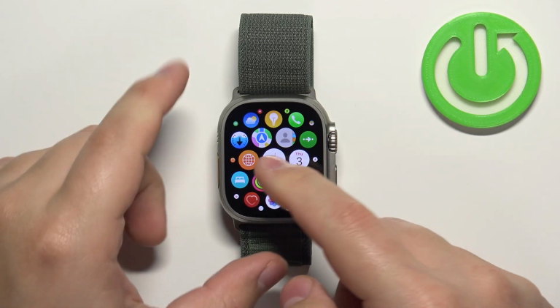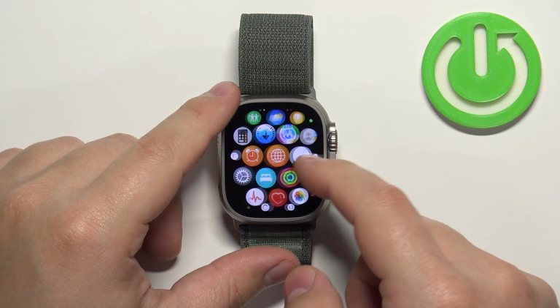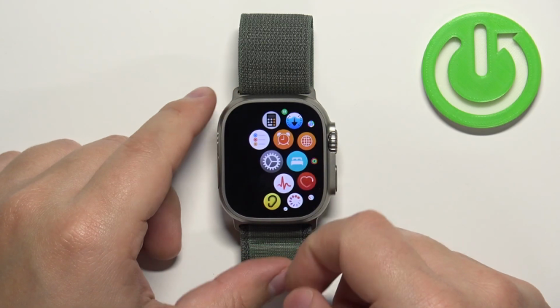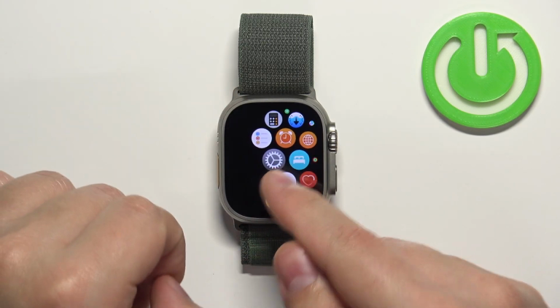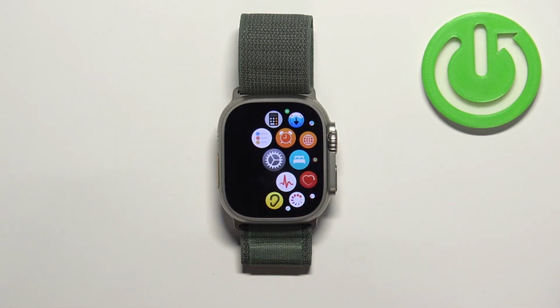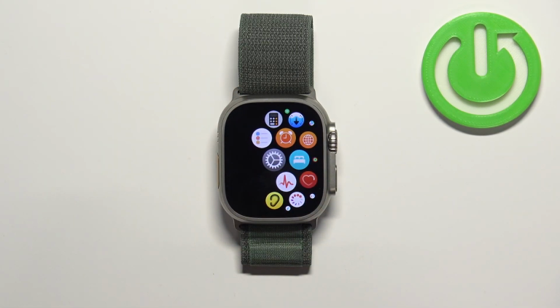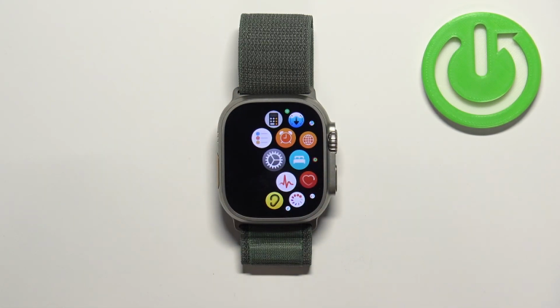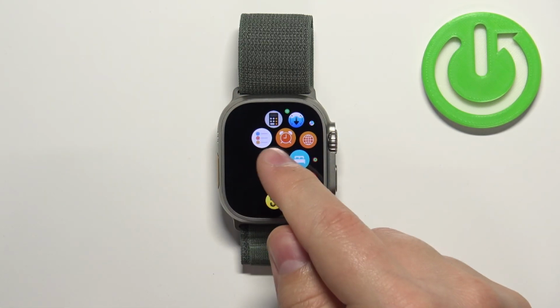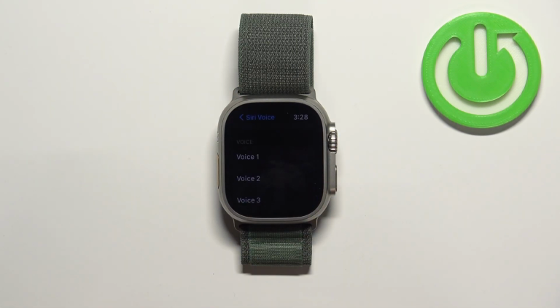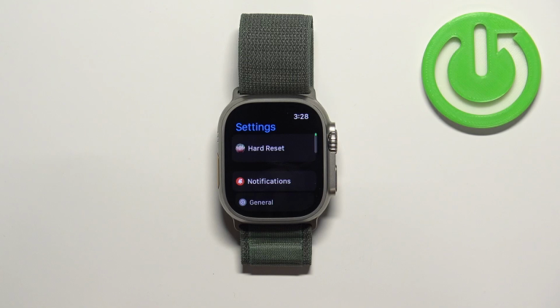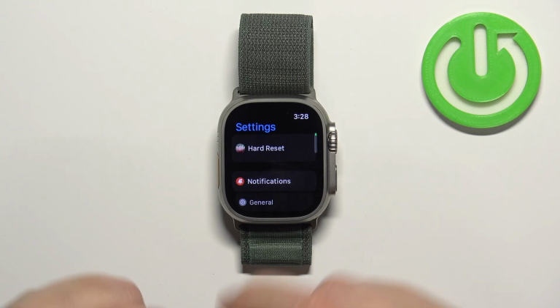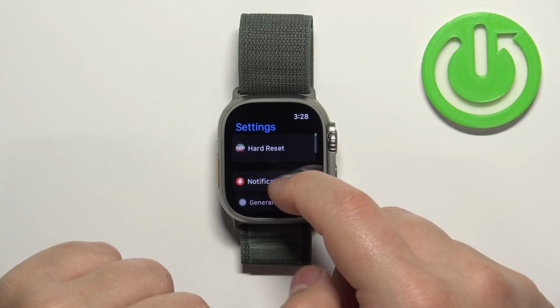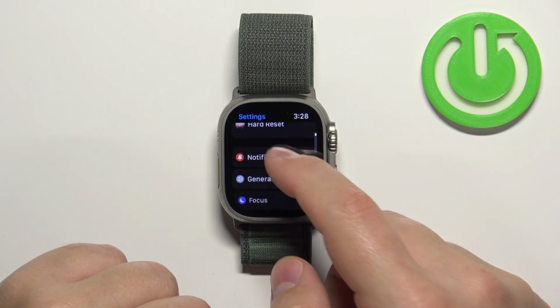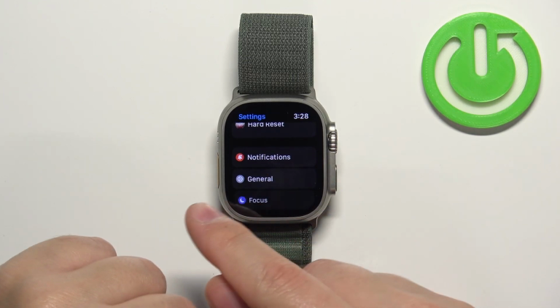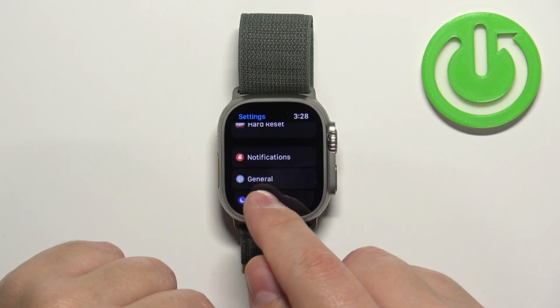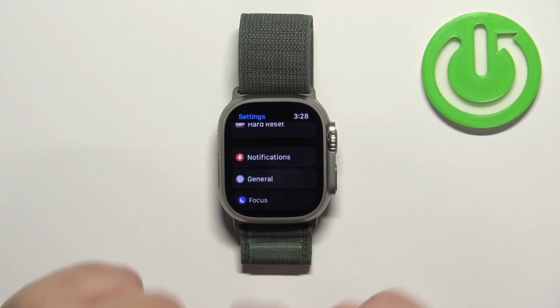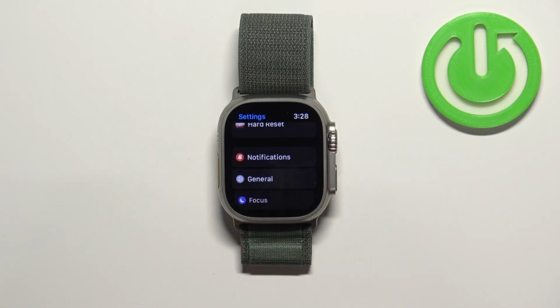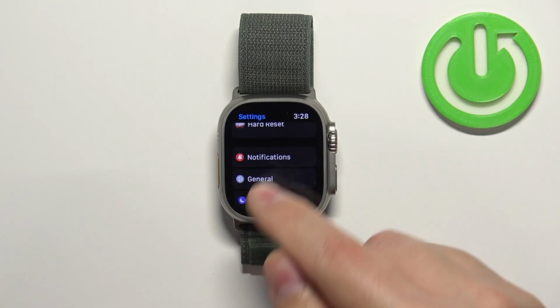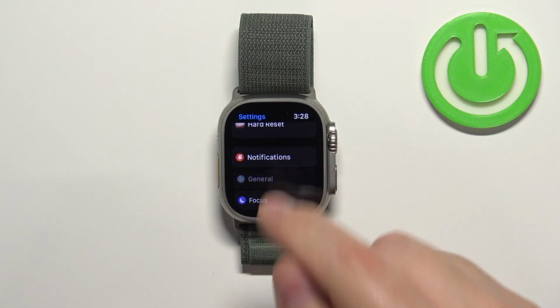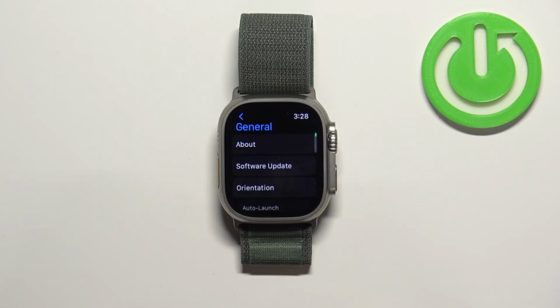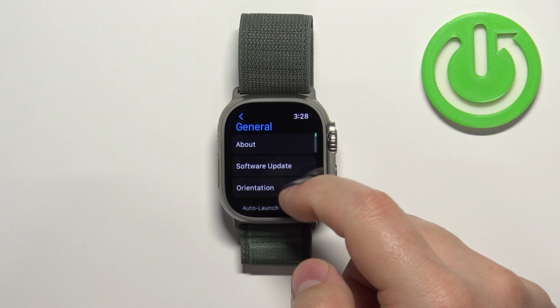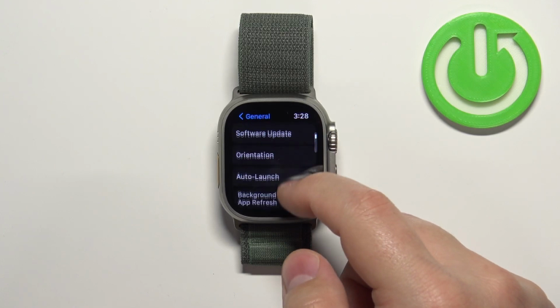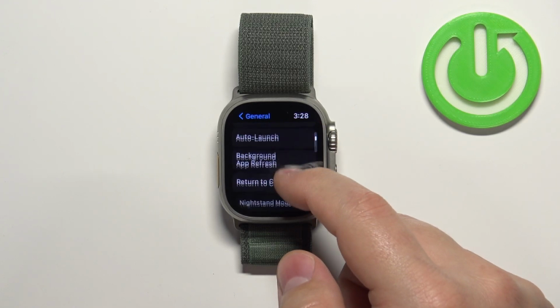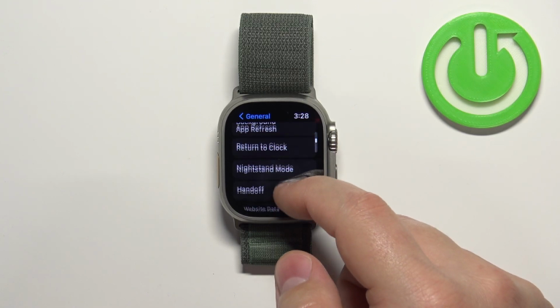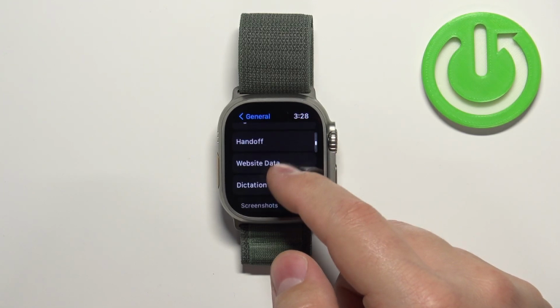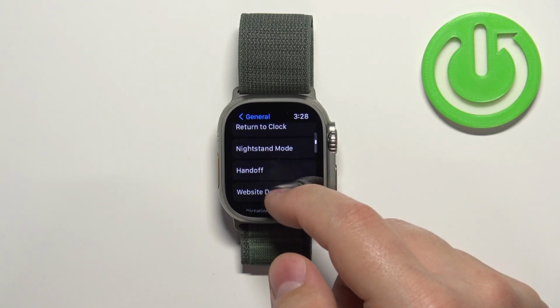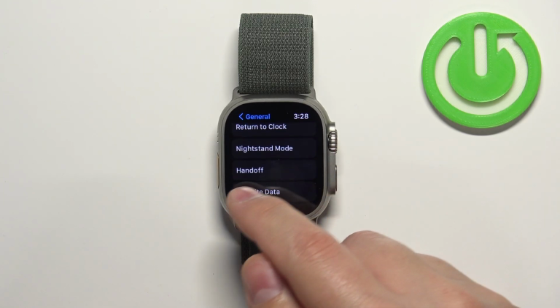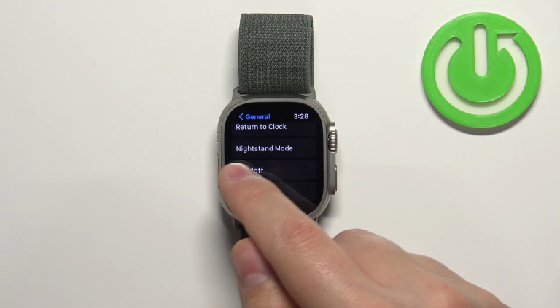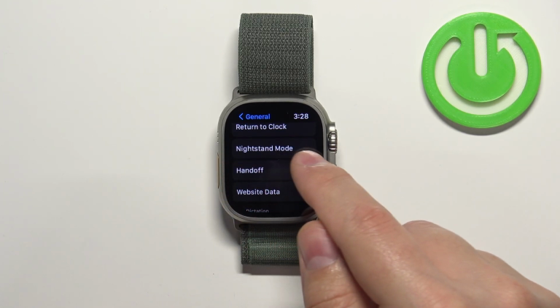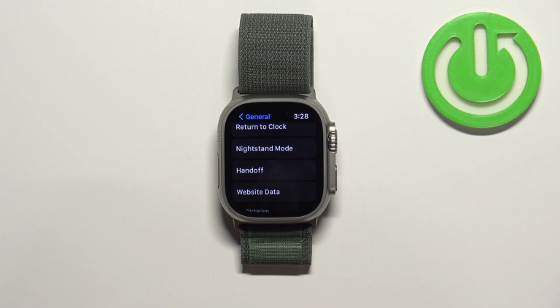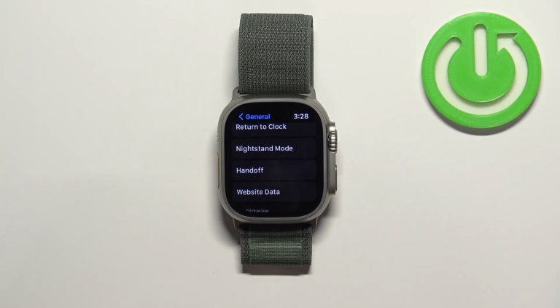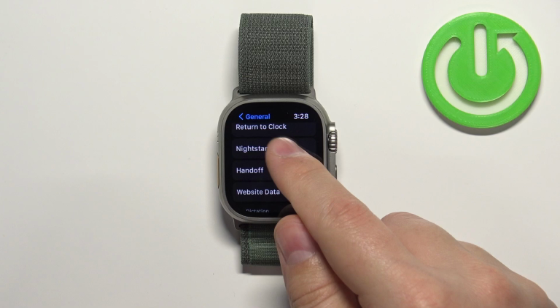Now scroll through the menu, find the settings icon and tap on it. In settings, scroll down, find the option called General and select it. Here, scroll down, find the option called Nightstand Mode and tap on it.